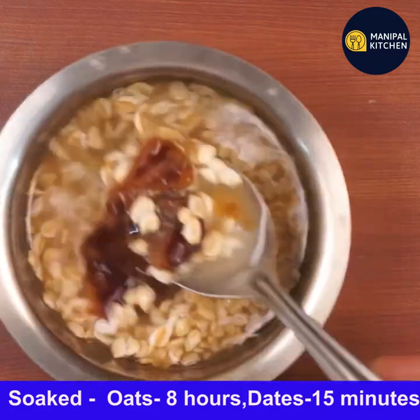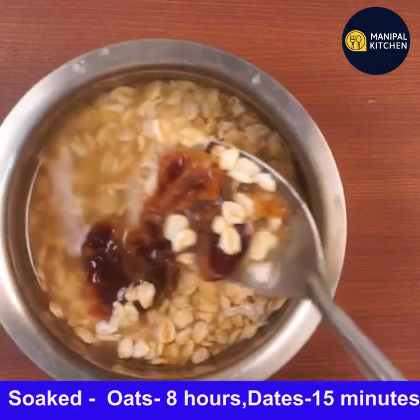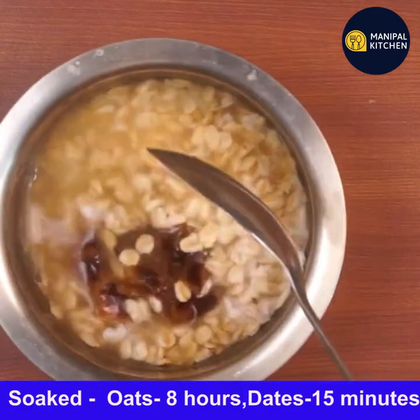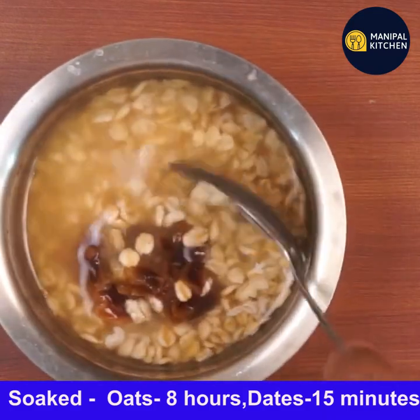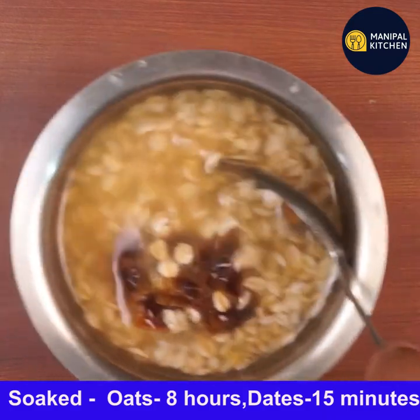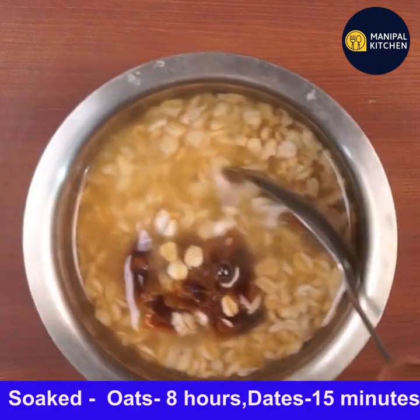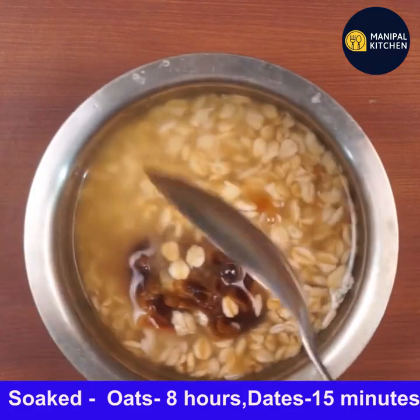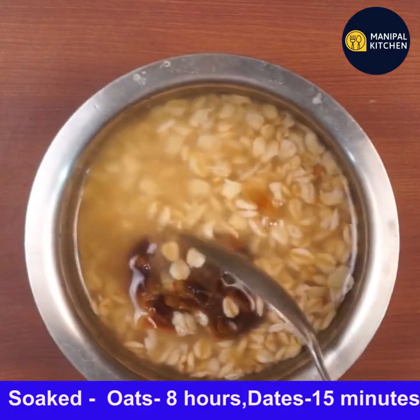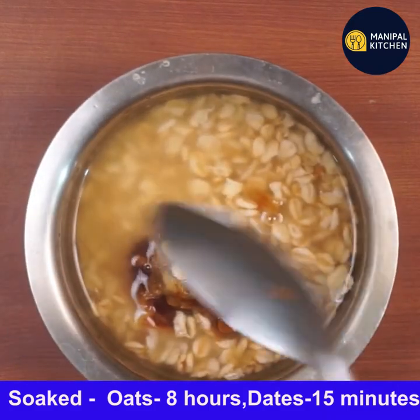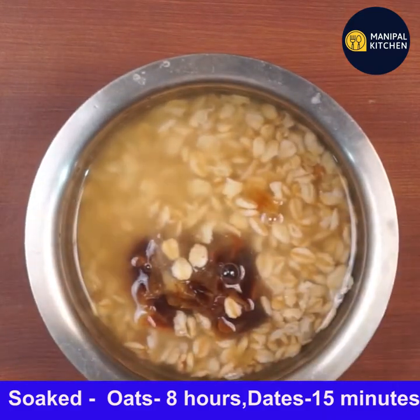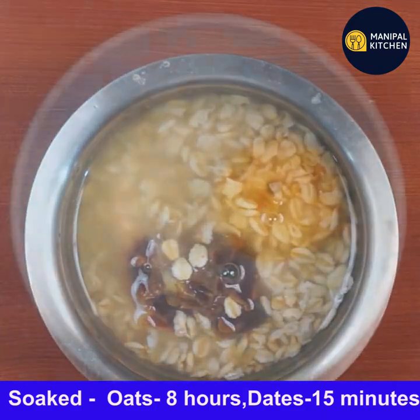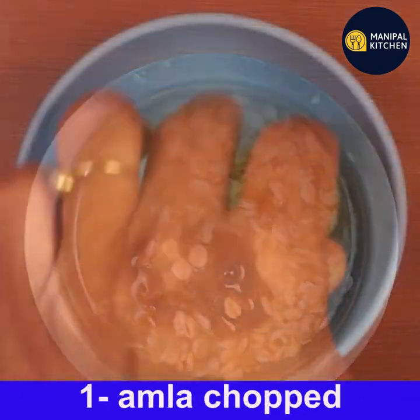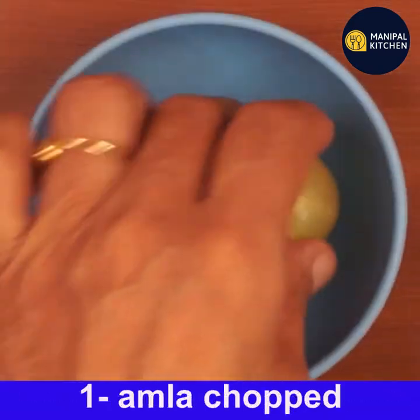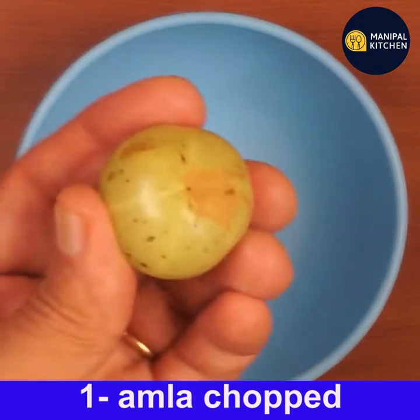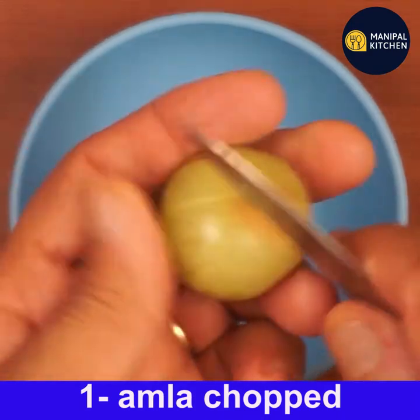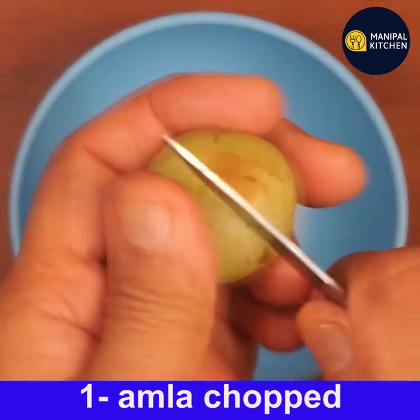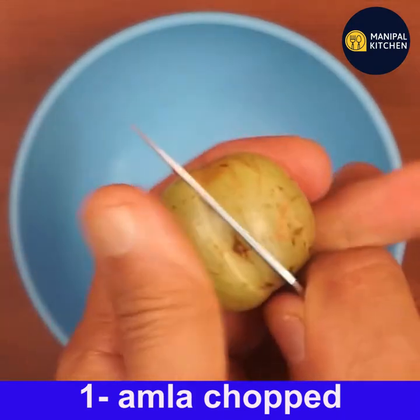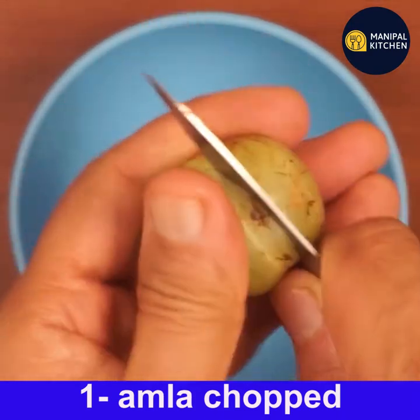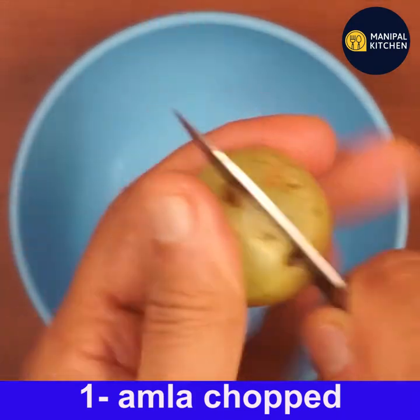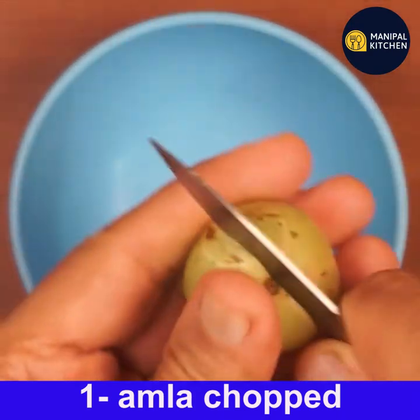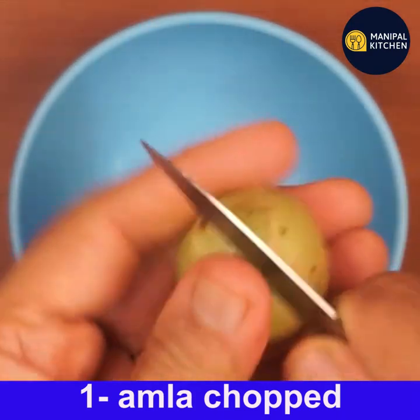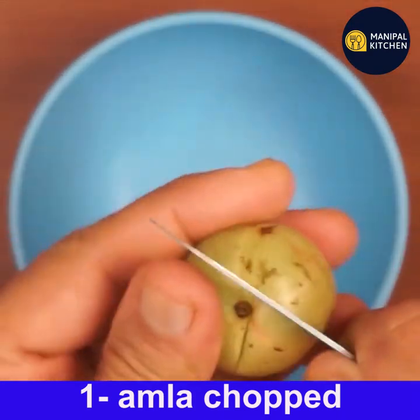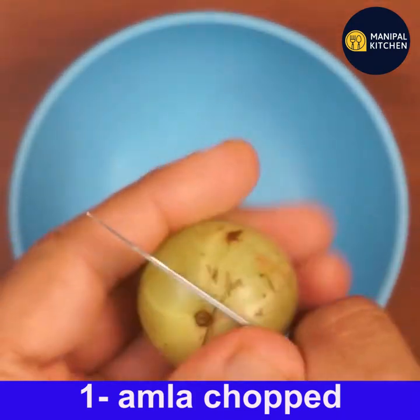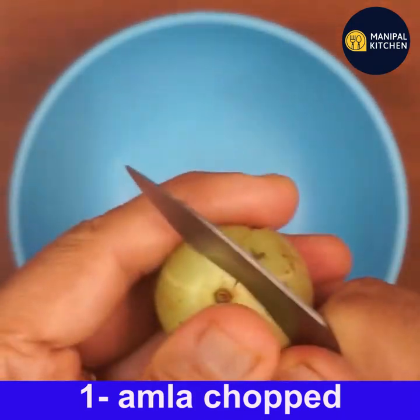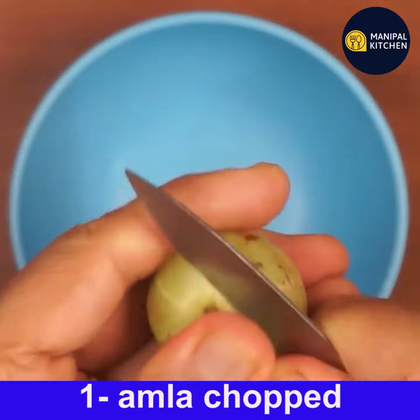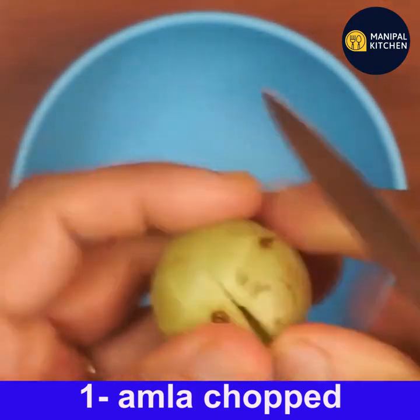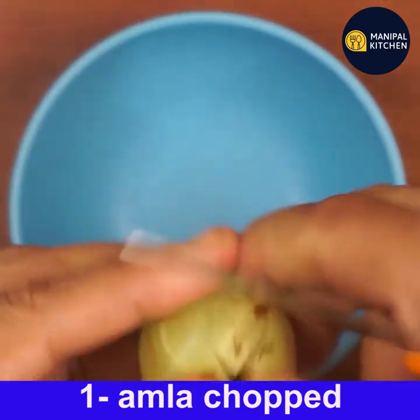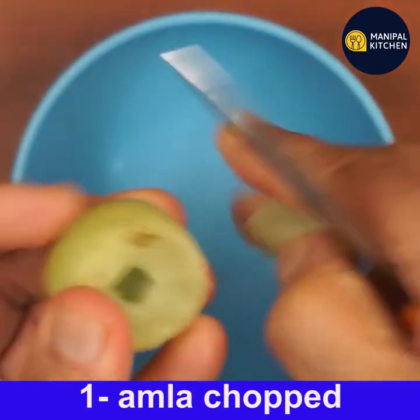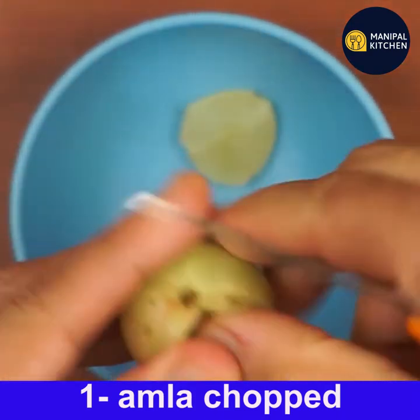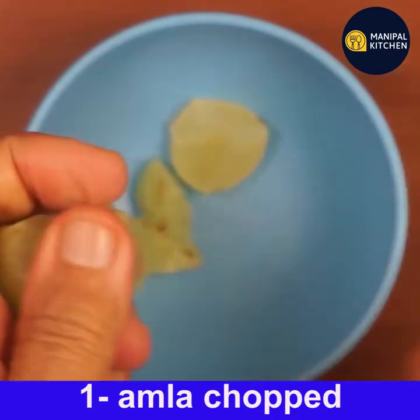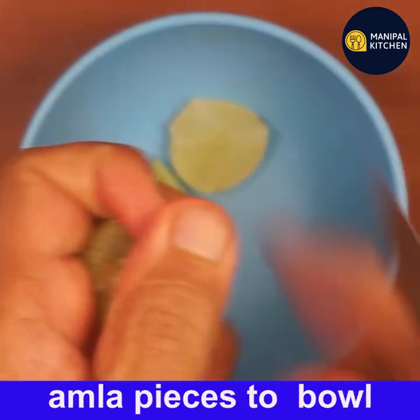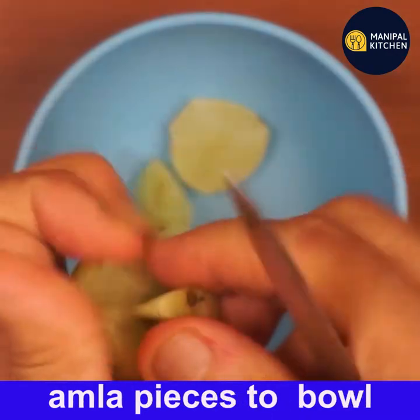It is better to use oats in the morning for breakfast to get the maximum benefits of added fiber and nutrients. First thing in the morning, it is also good for constipation.